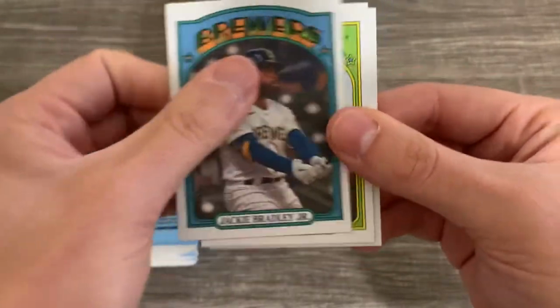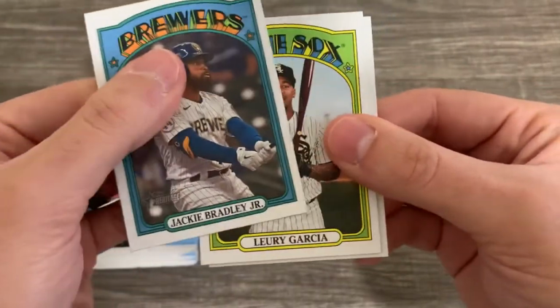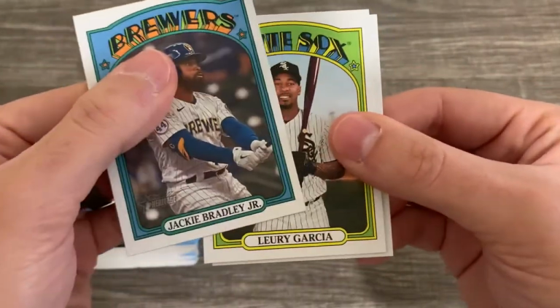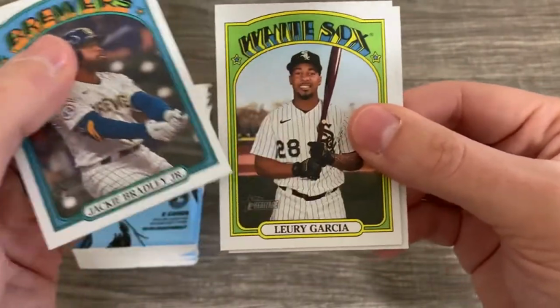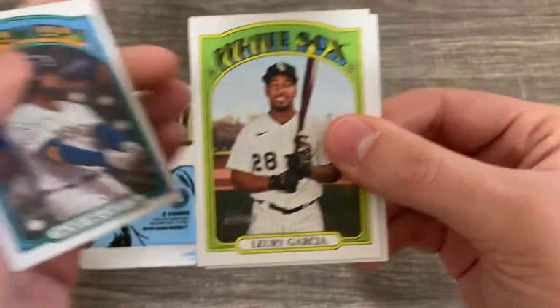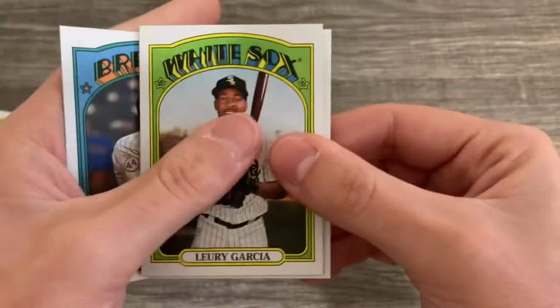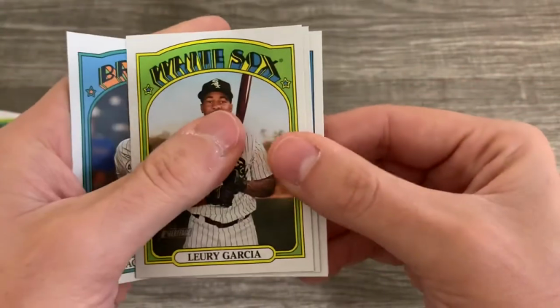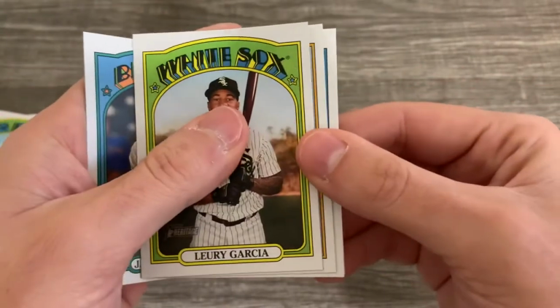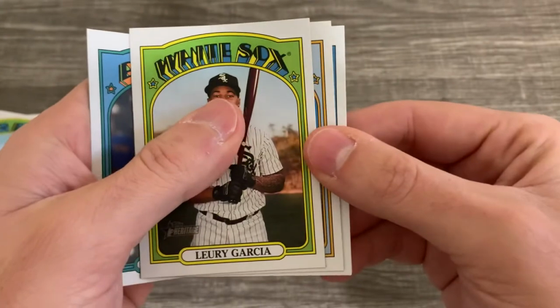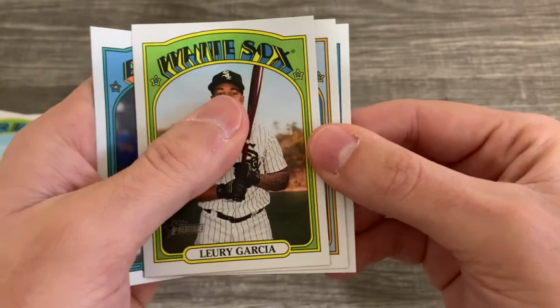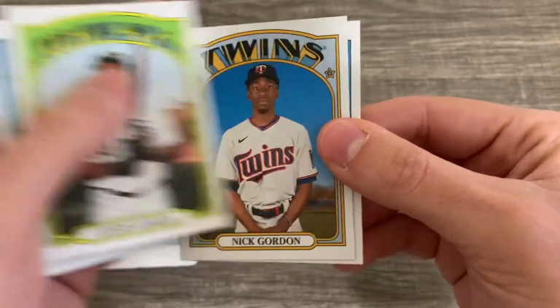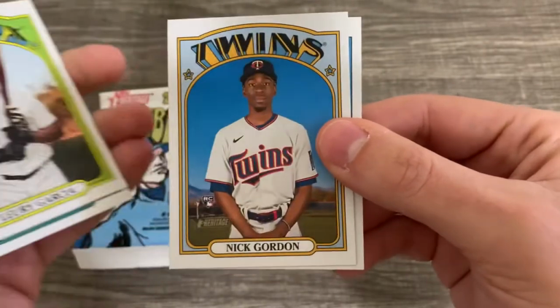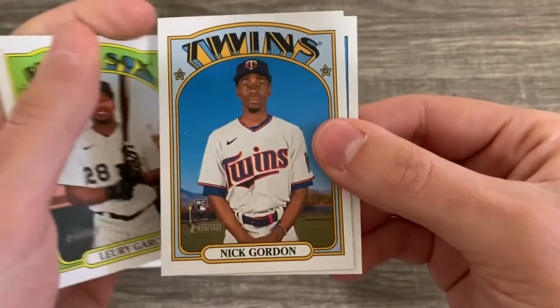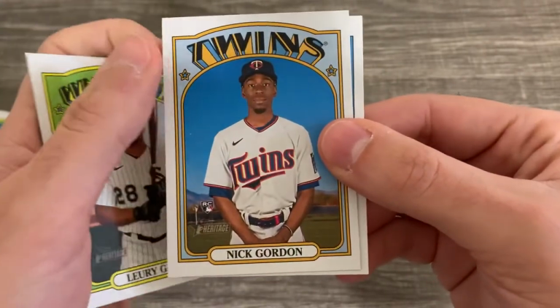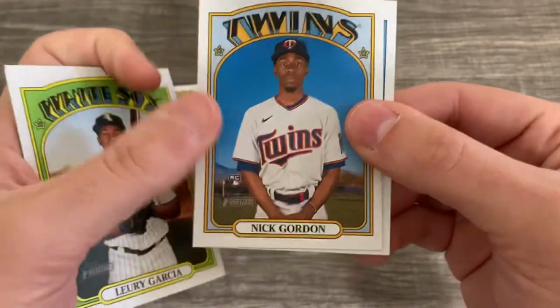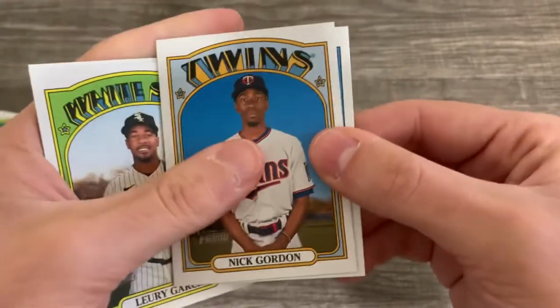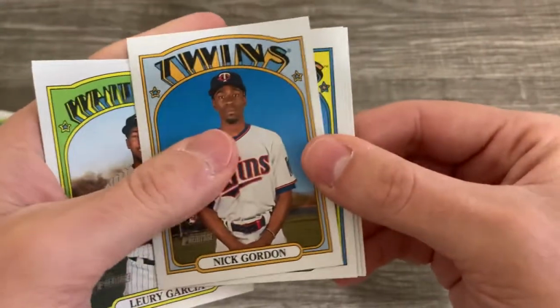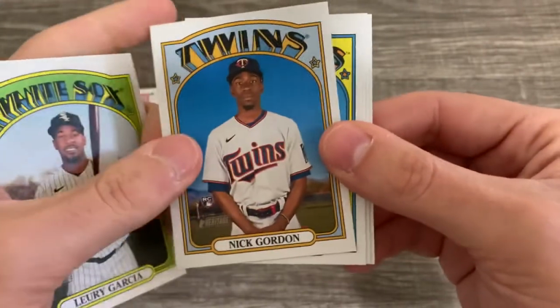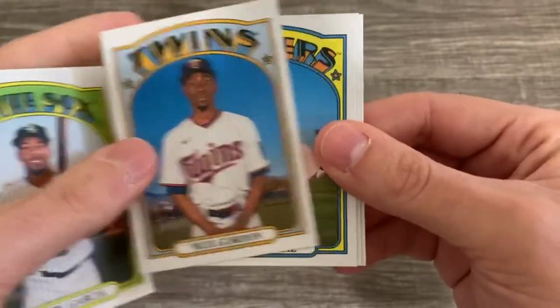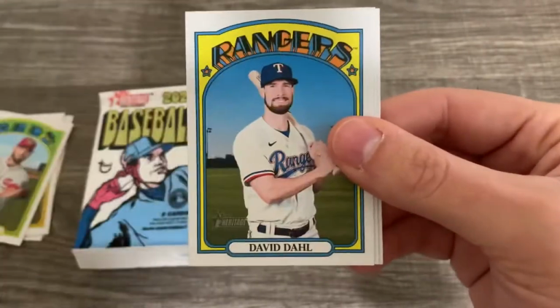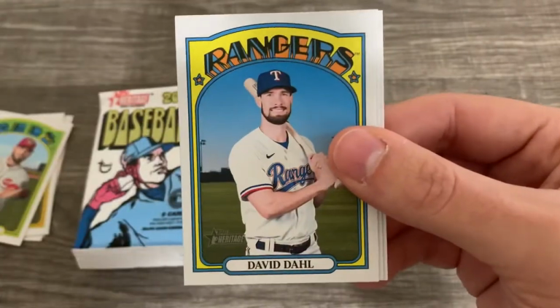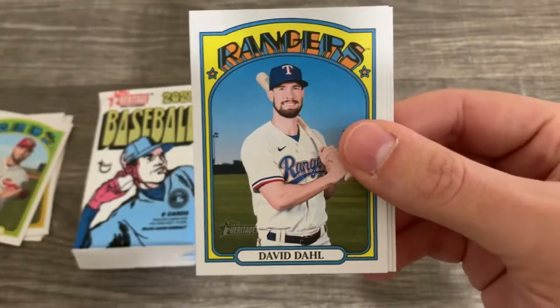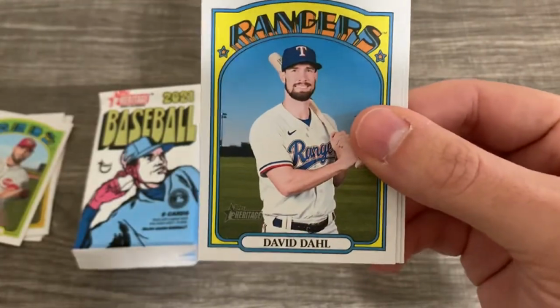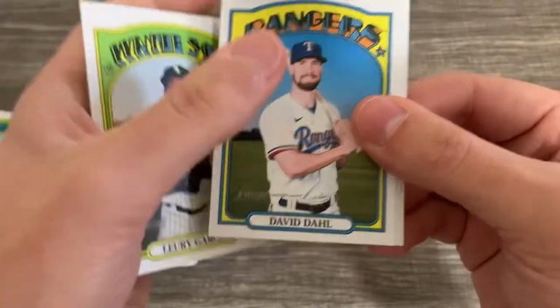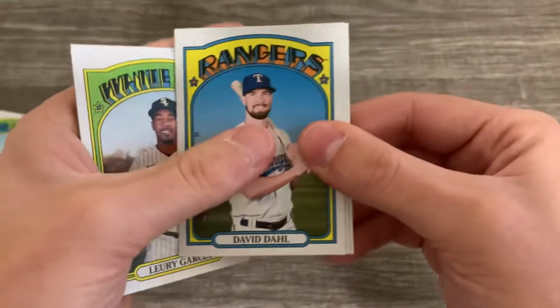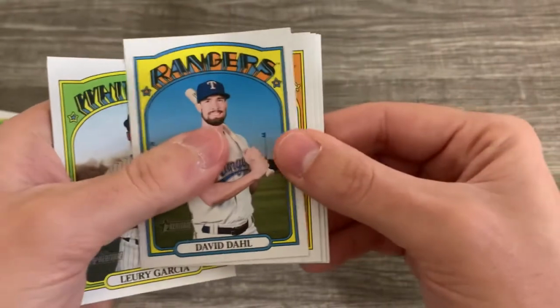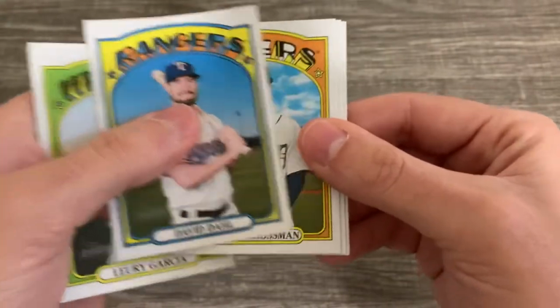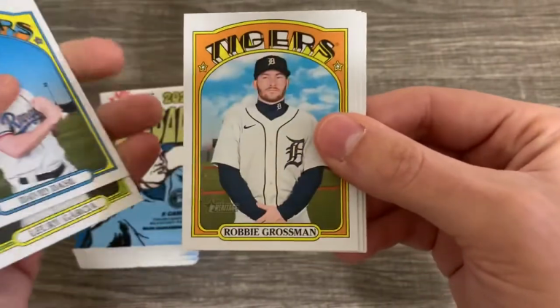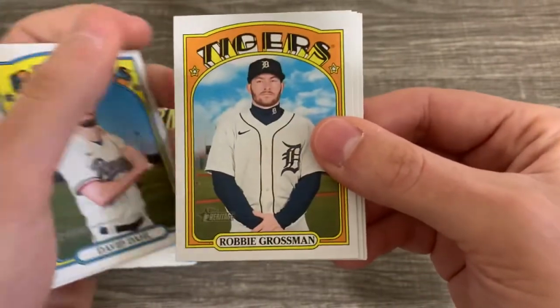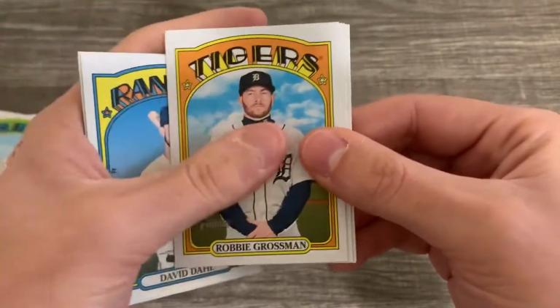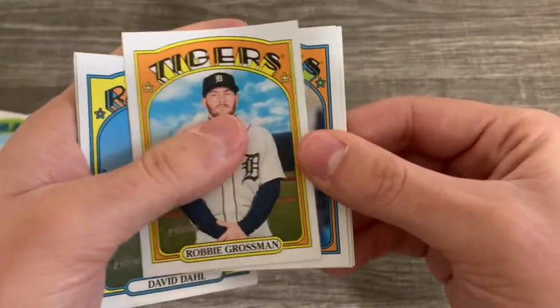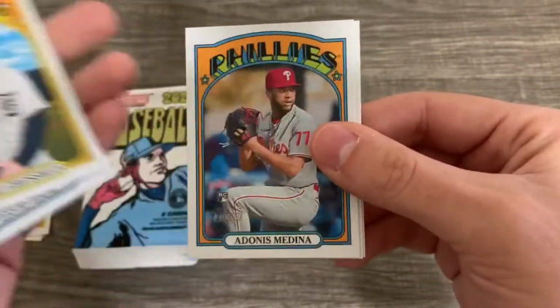Jackie Bradley Jr. had a terrible year. They asked him, are you going to opt in to your second part of the contract? And he's like, yup — because I was terrible.